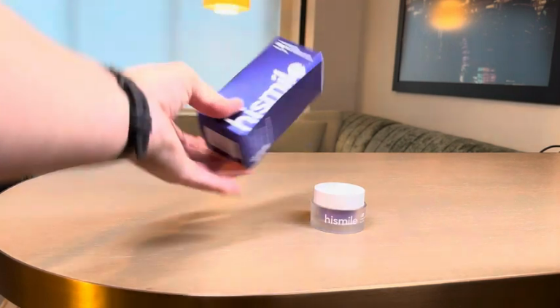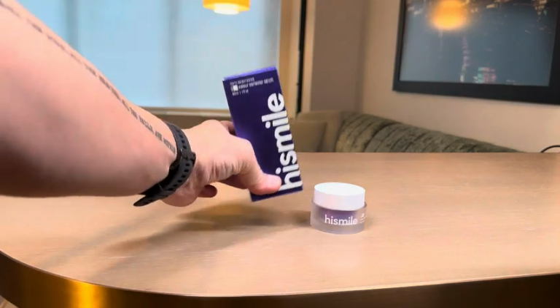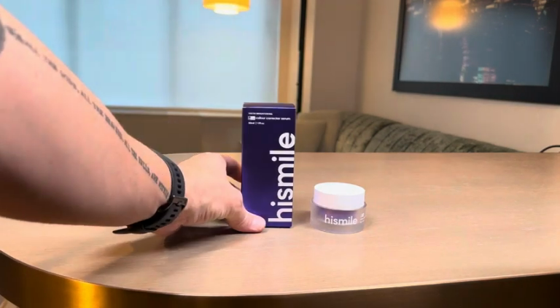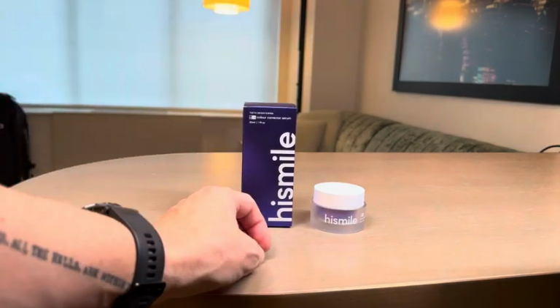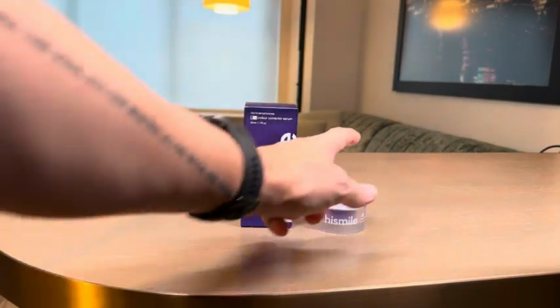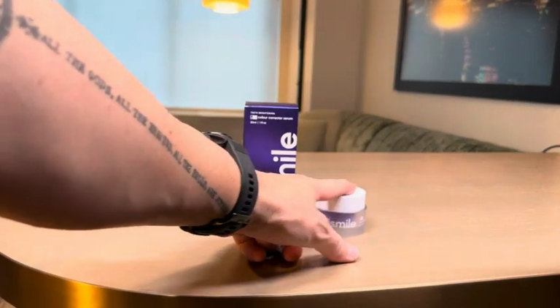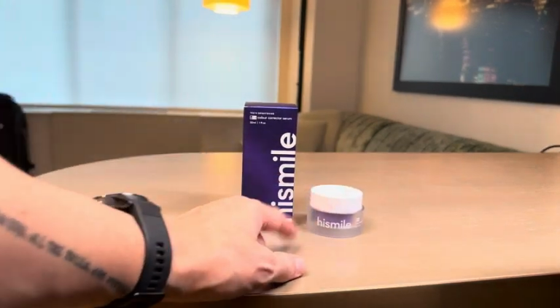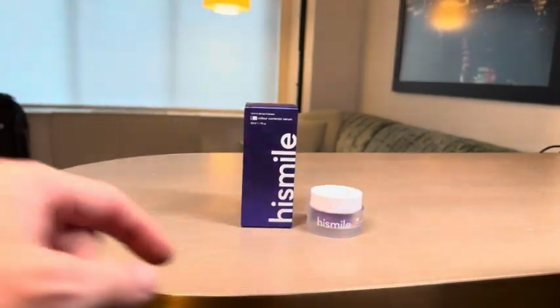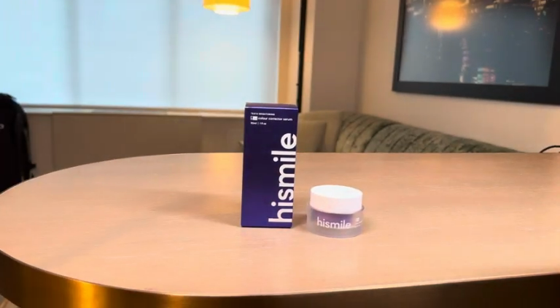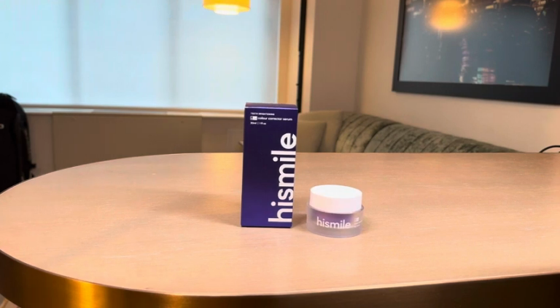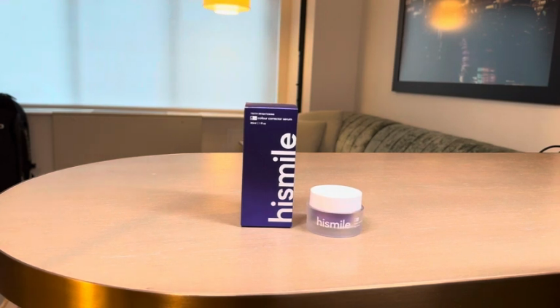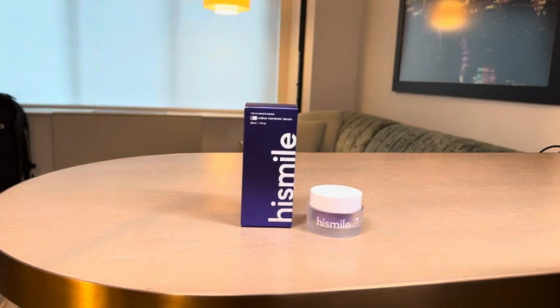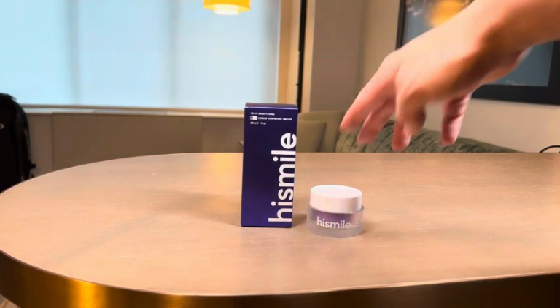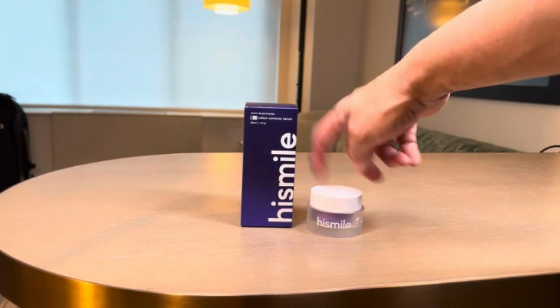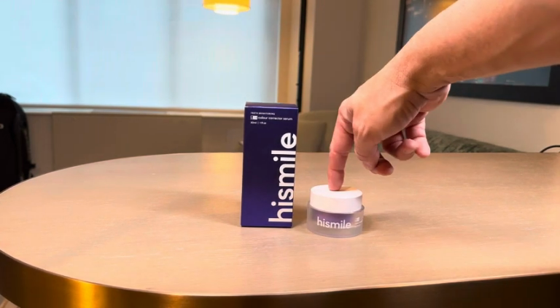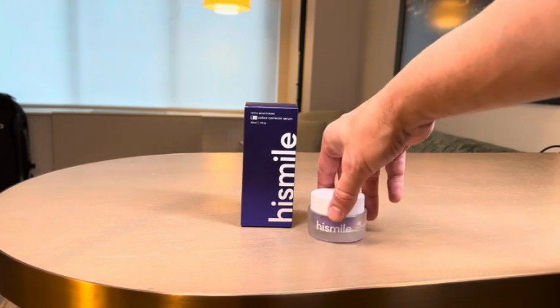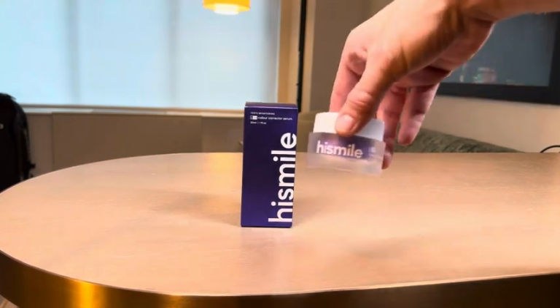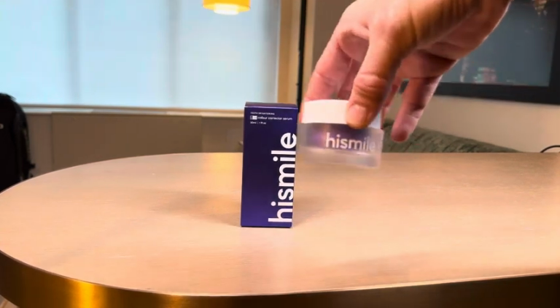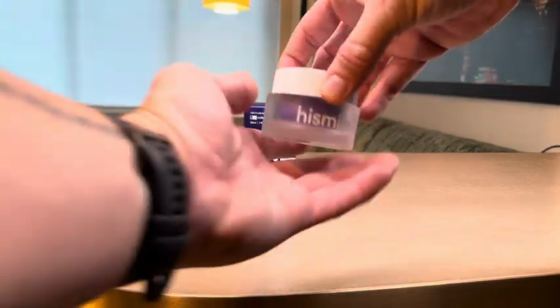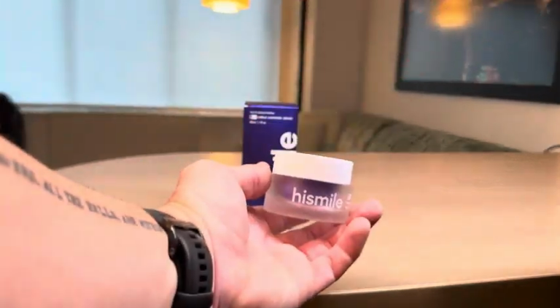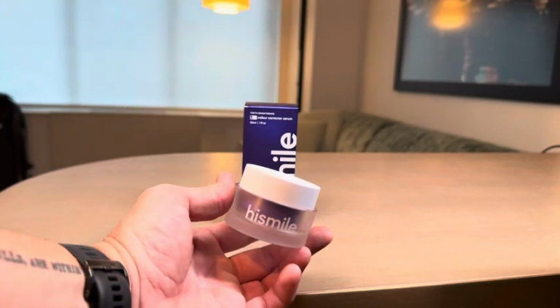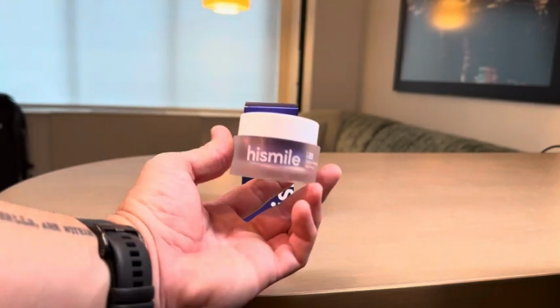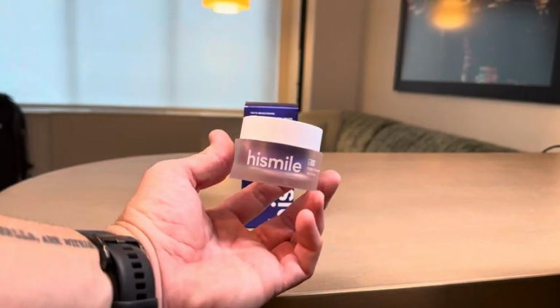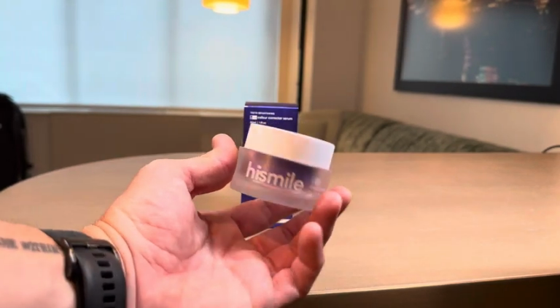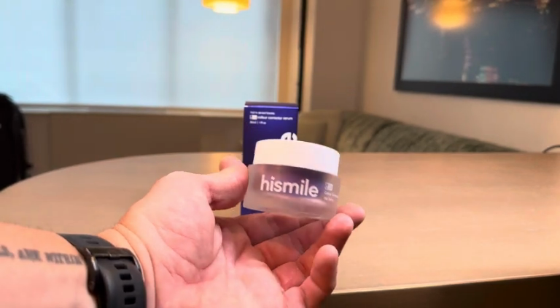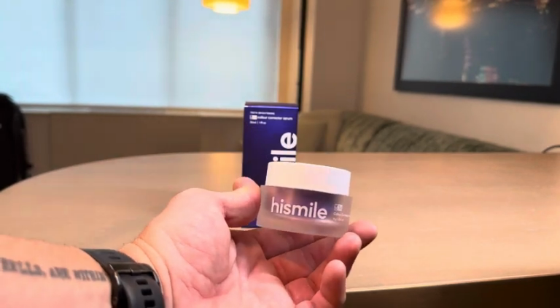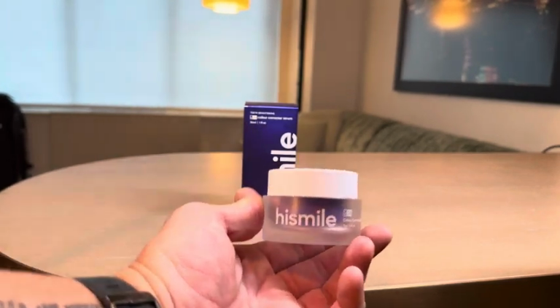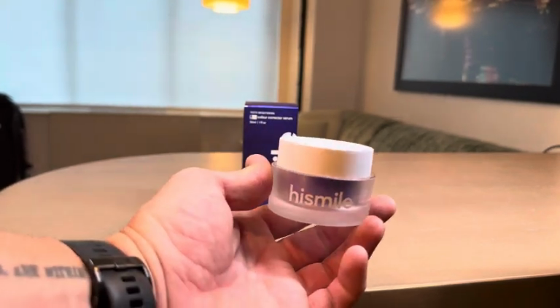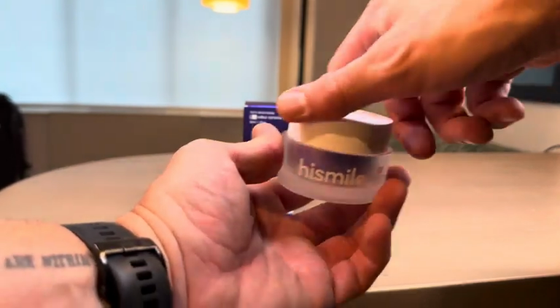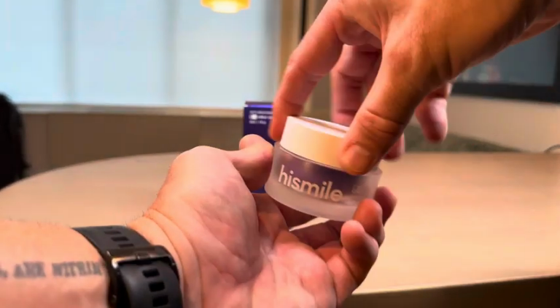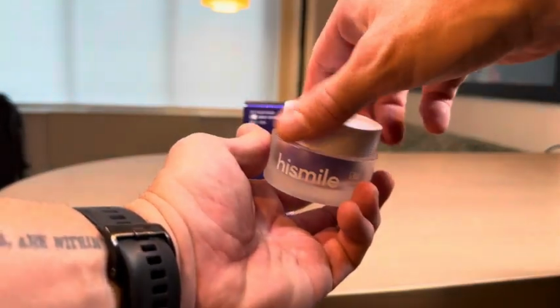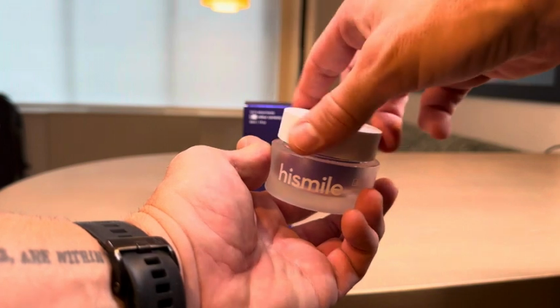I should turn that the right way up. I have been a HiSmile customer previously and have been using this for quite a while, and to be honest I wasn't overly crazy about the results. It does work but it is rather slow.